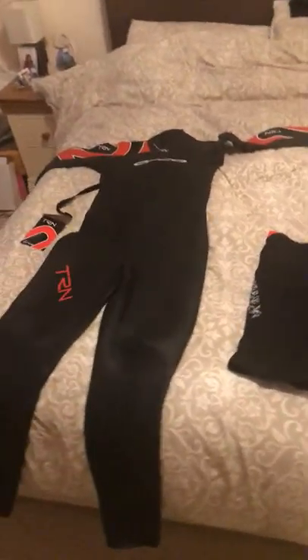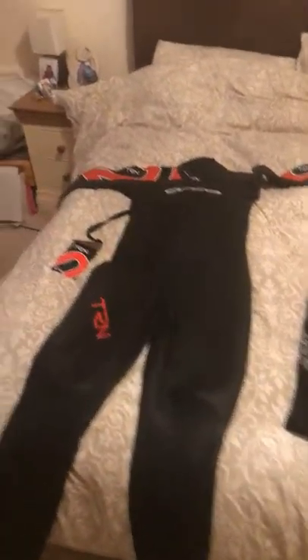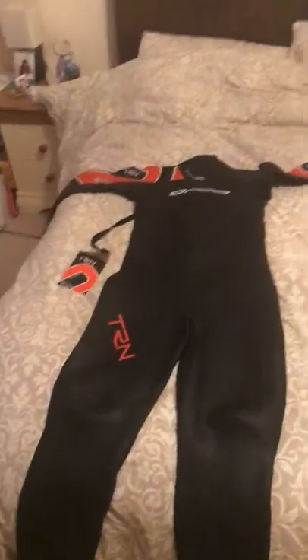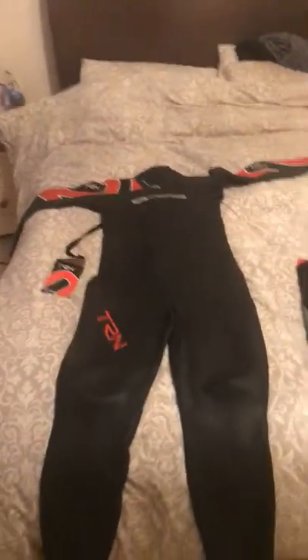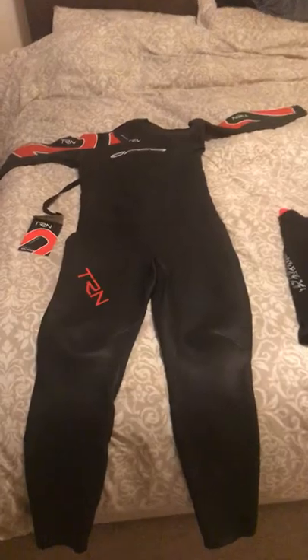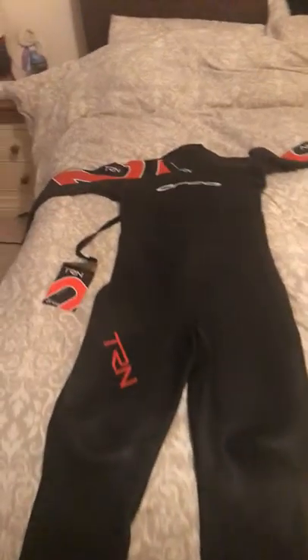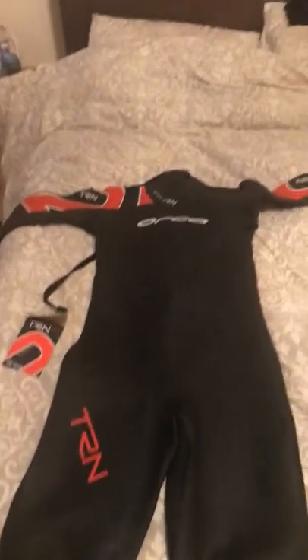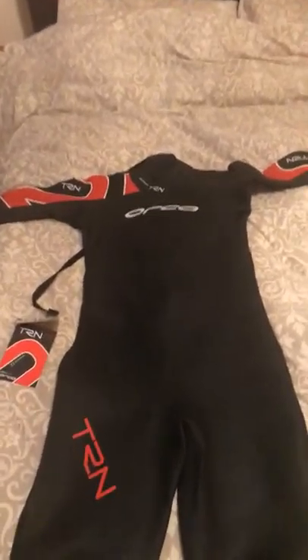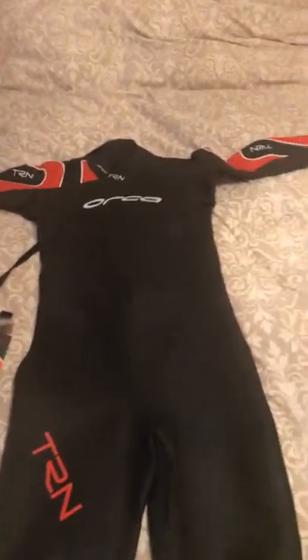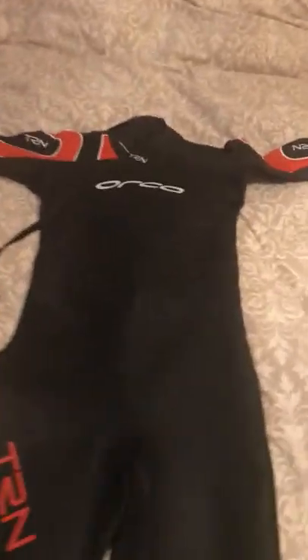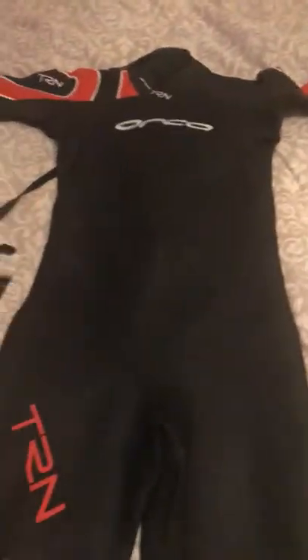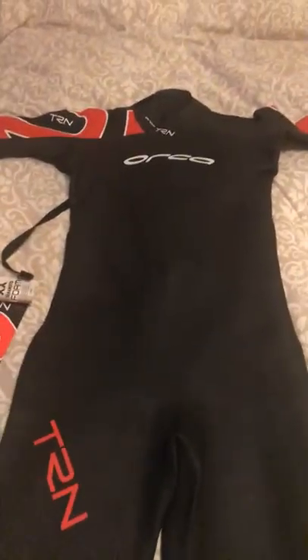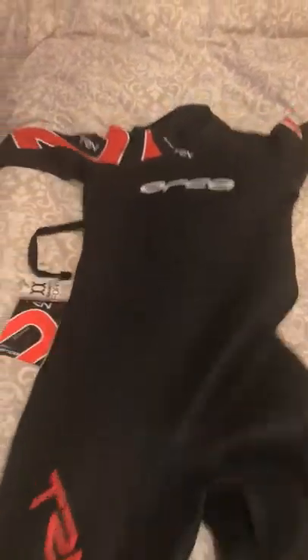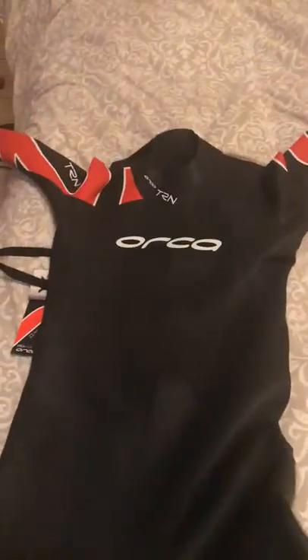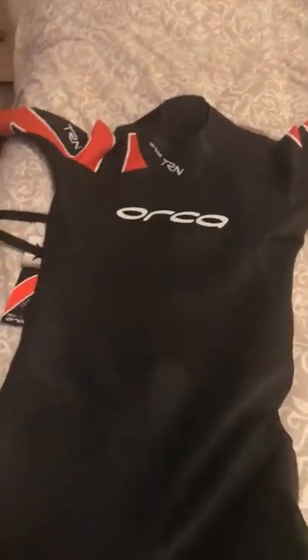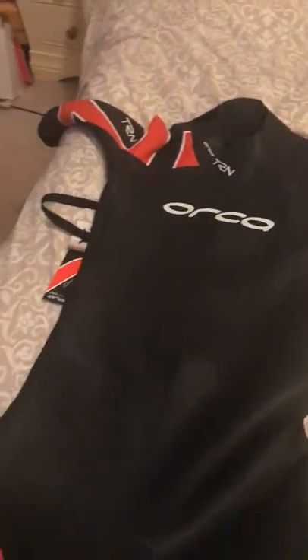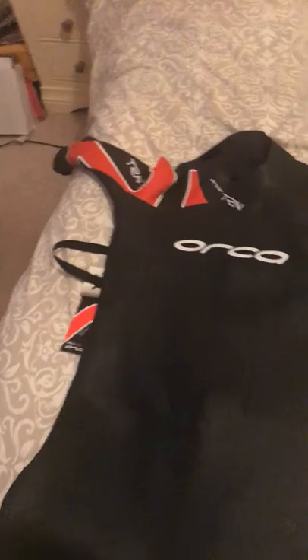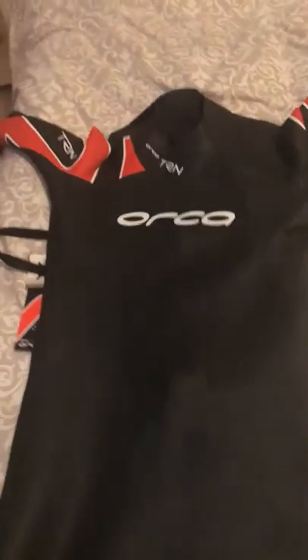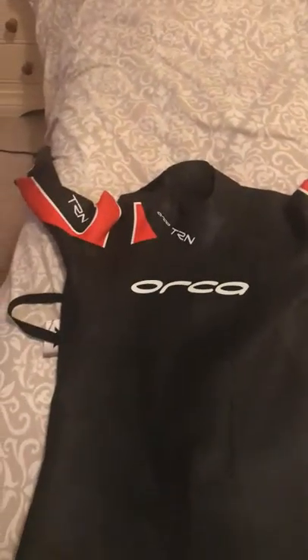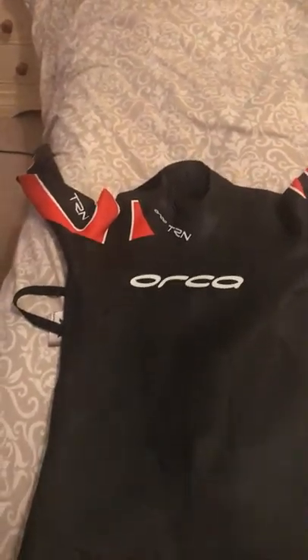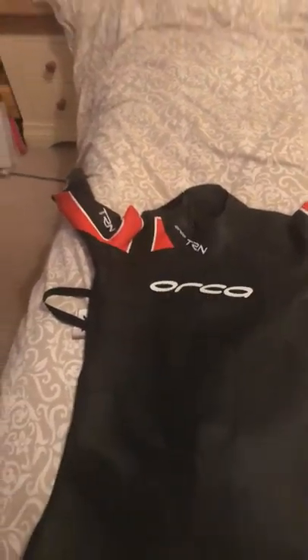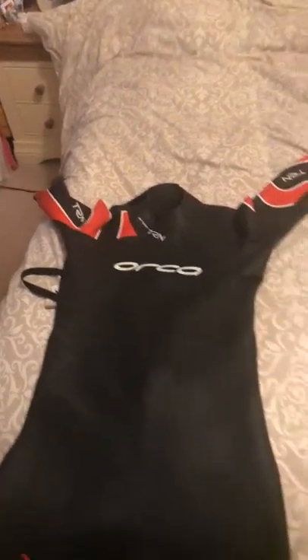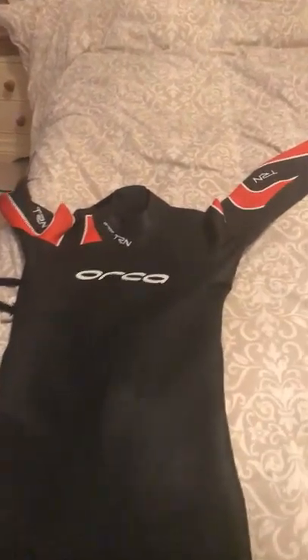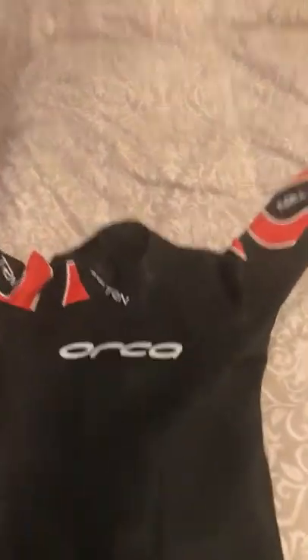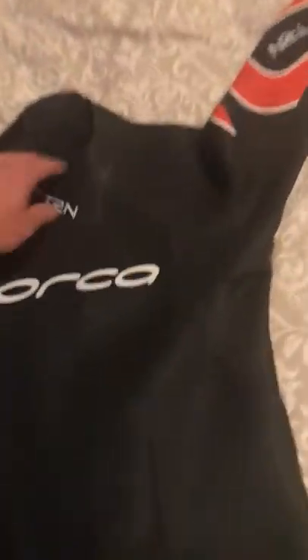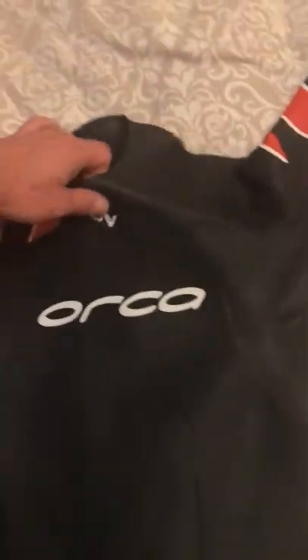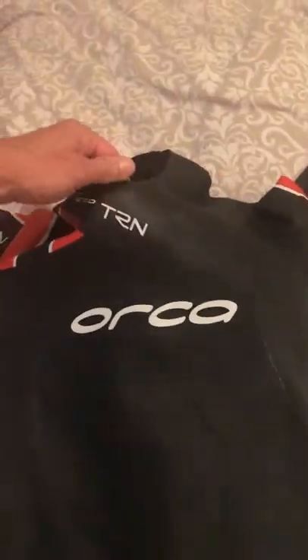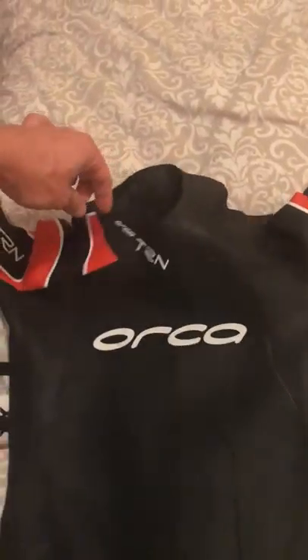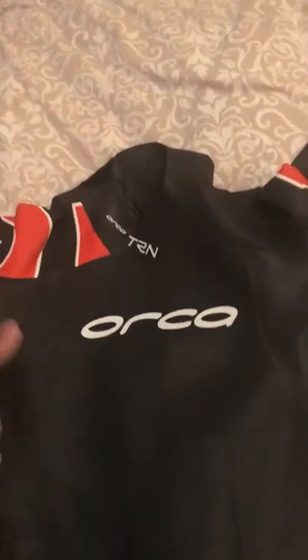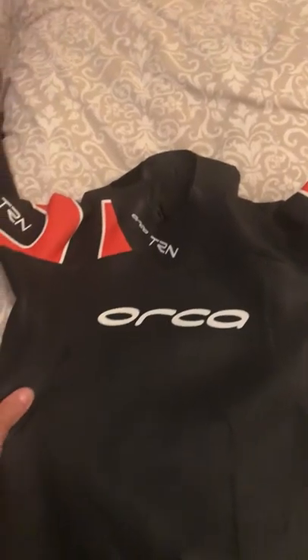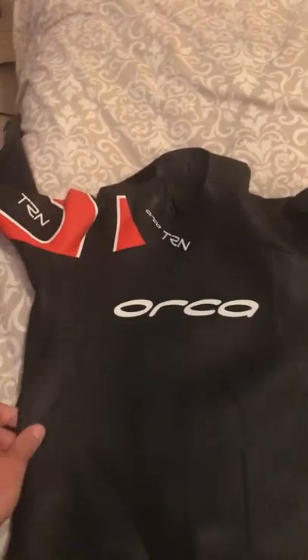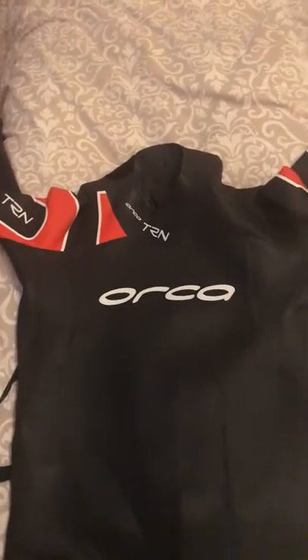I ordered these yesterday, came today, and I just thought I'd share them with you. The recommendation for this wetsuit was from a very good friend who does a lot of triathlons and coaches triathletes — he said it's a great wetsuit for beginners.